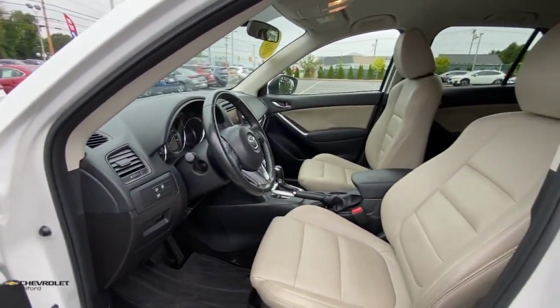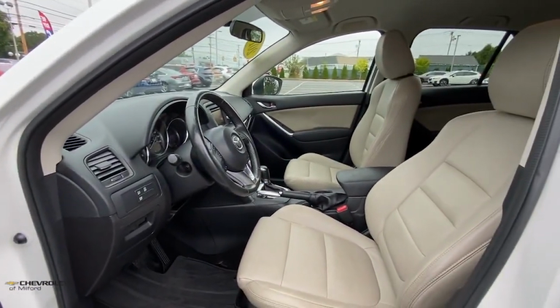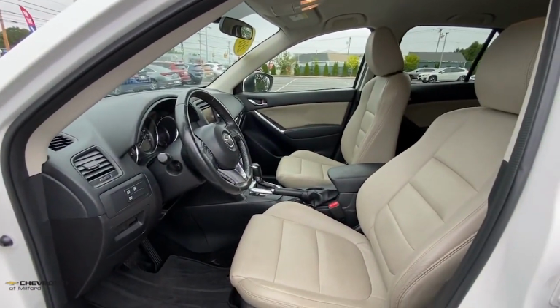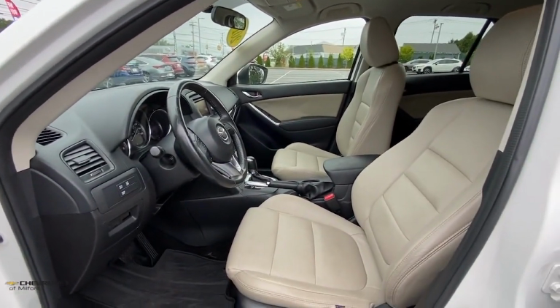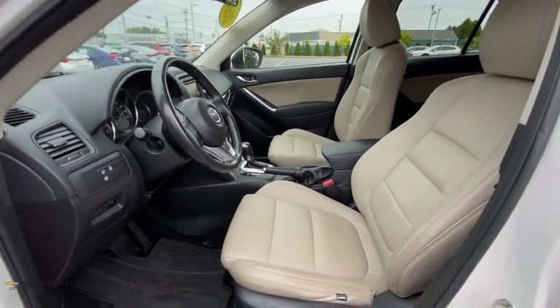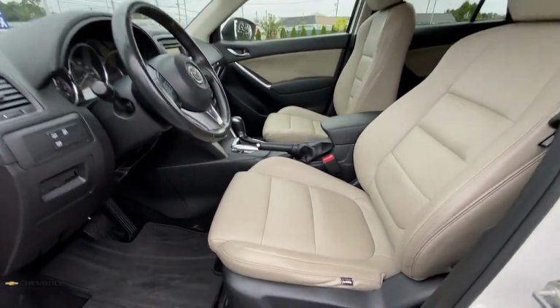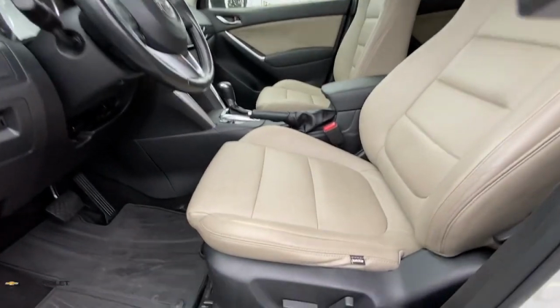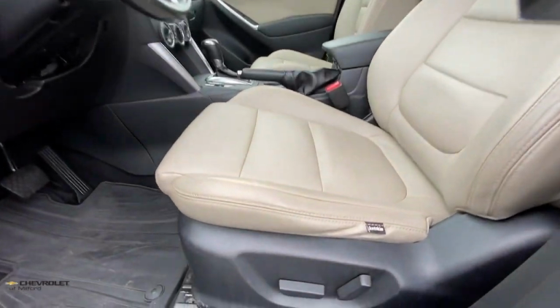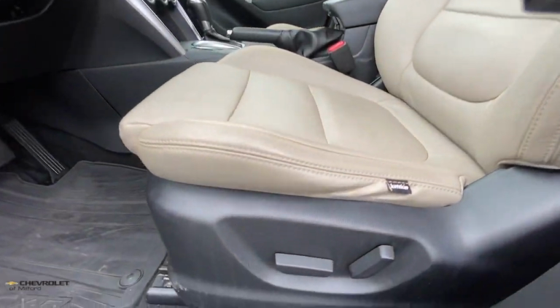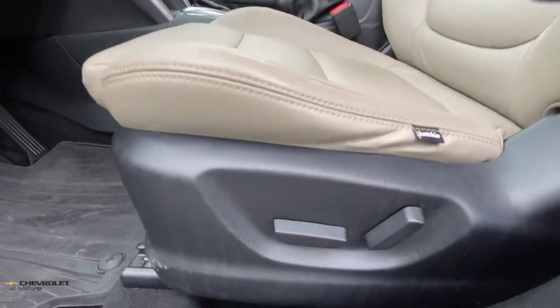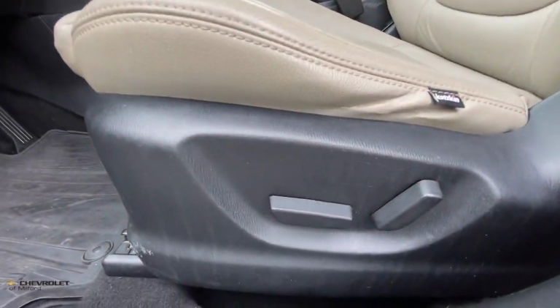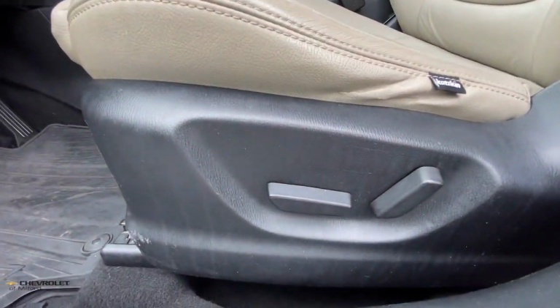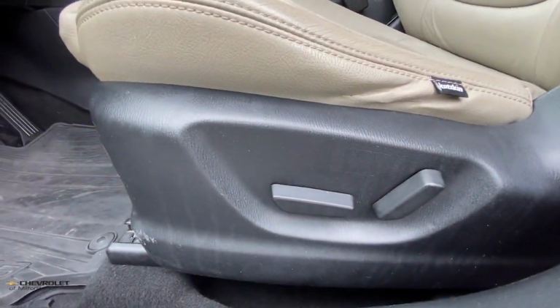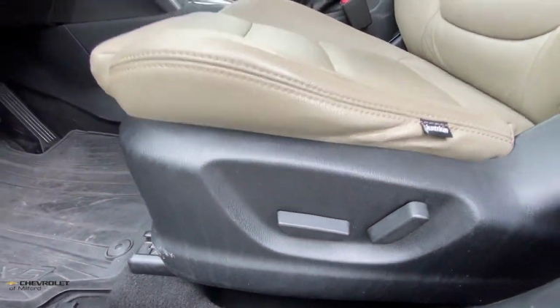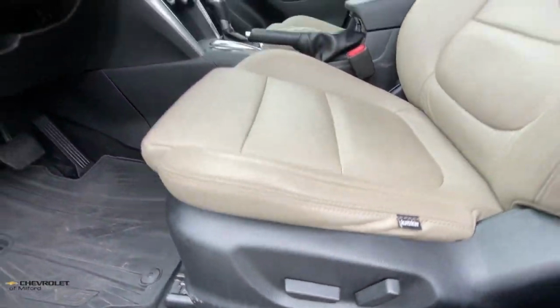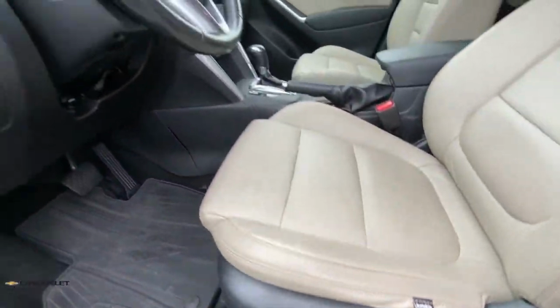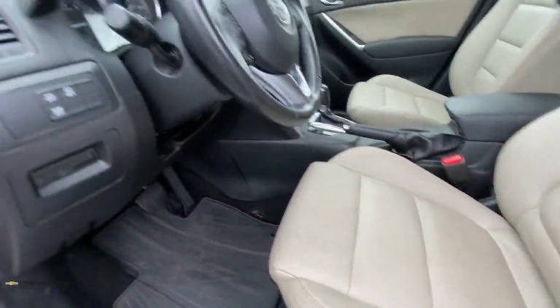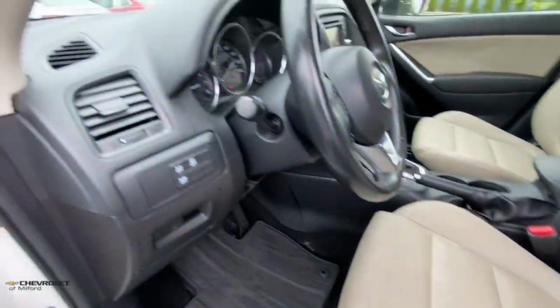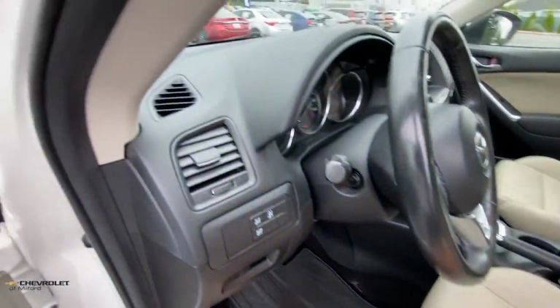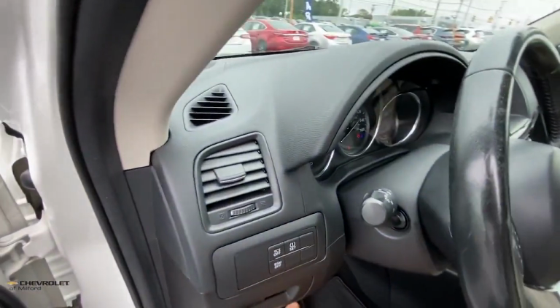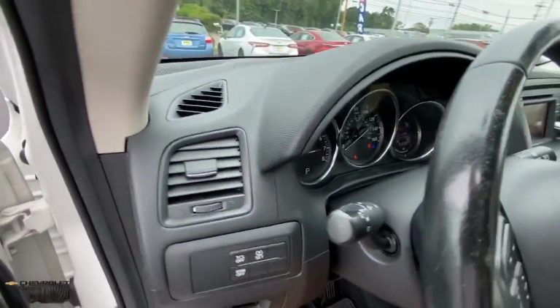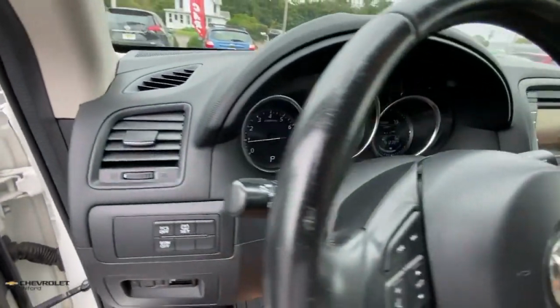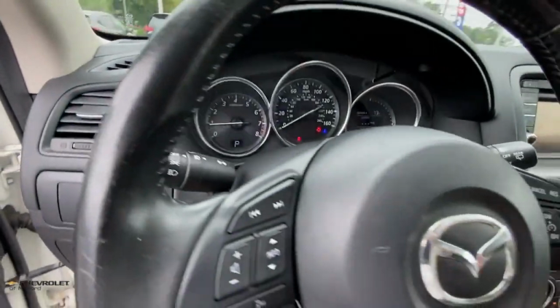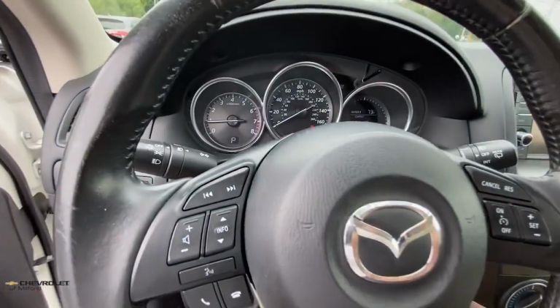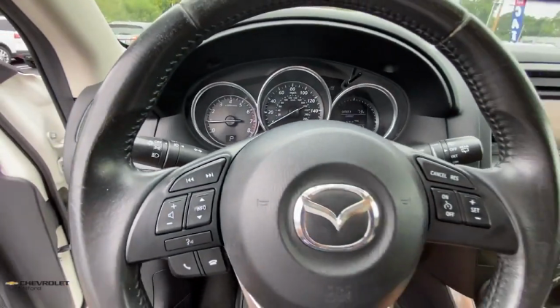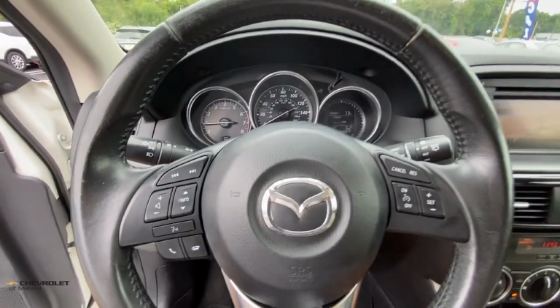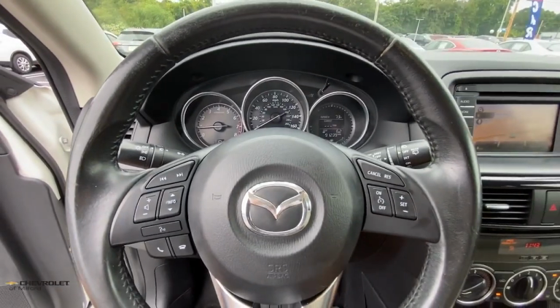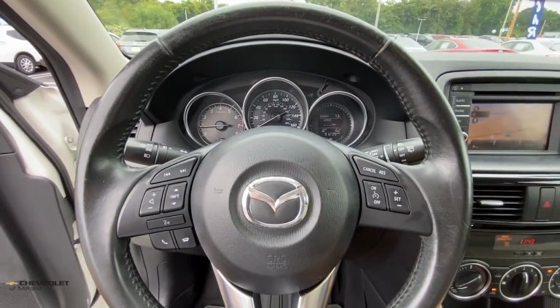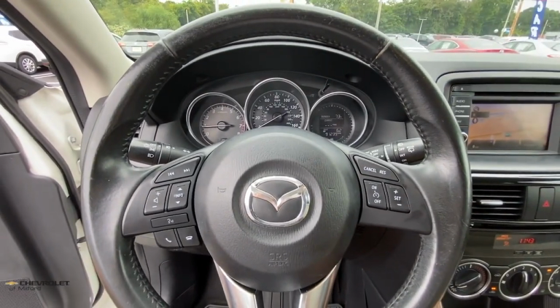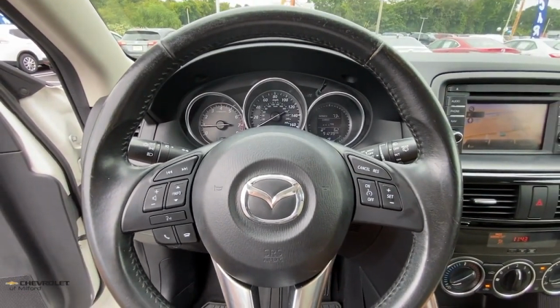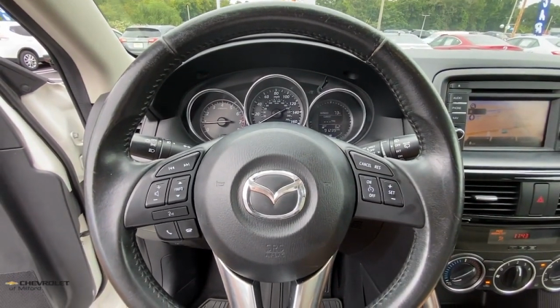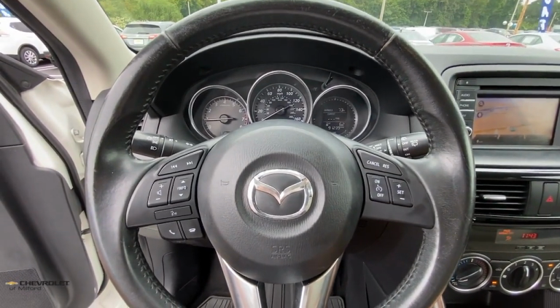Give yourself the driving pleasure you deserve in this athletic CX-5. Our team will give you an outstanding road test experience. Stop in today.